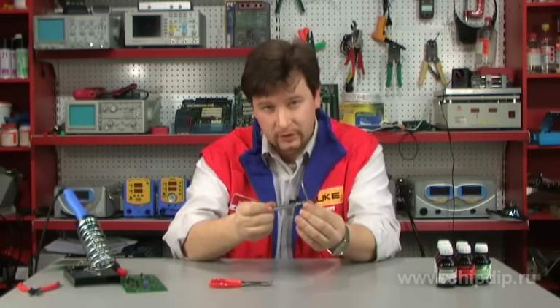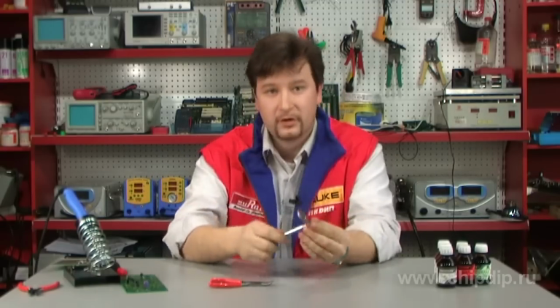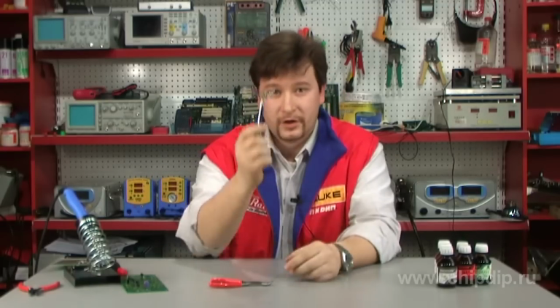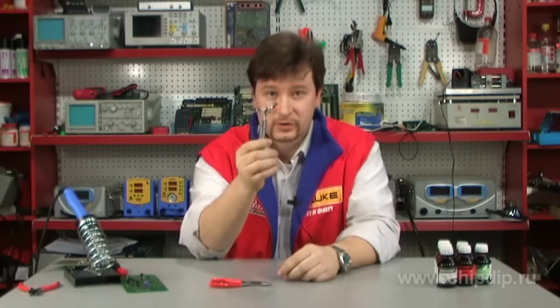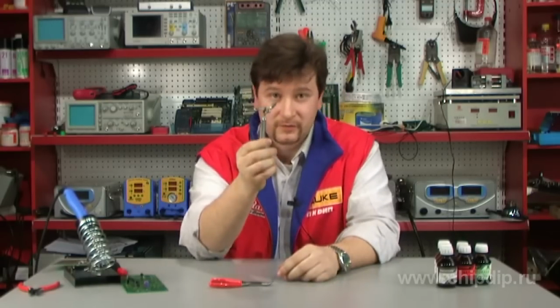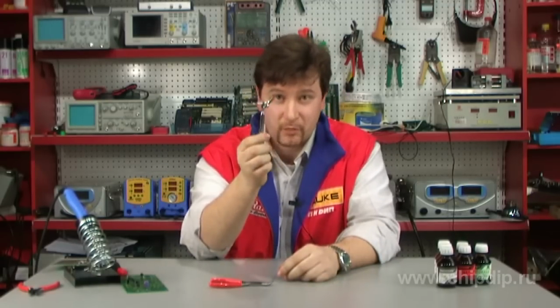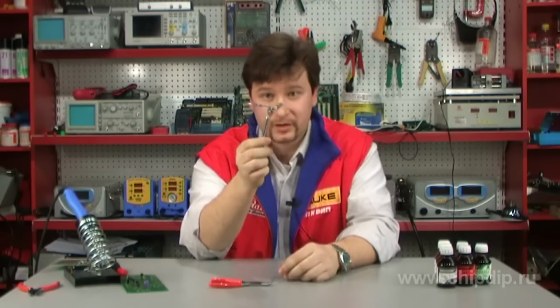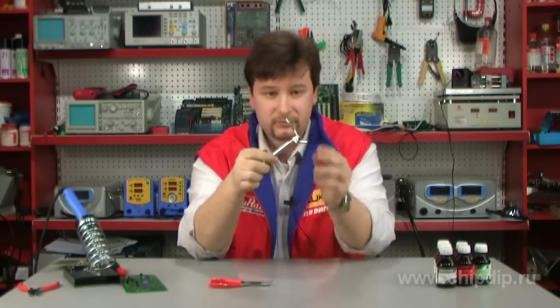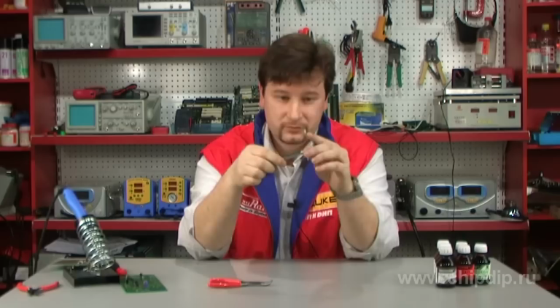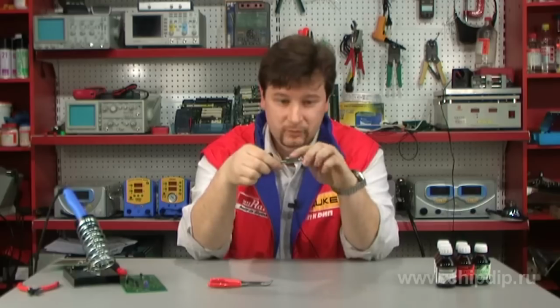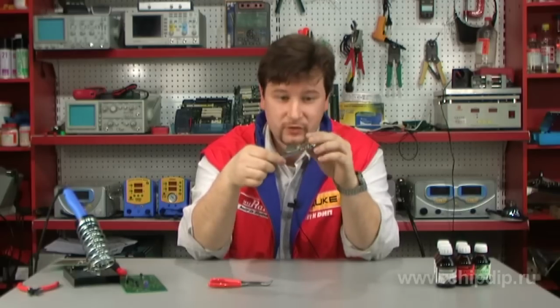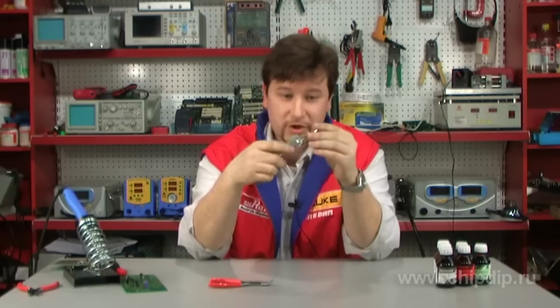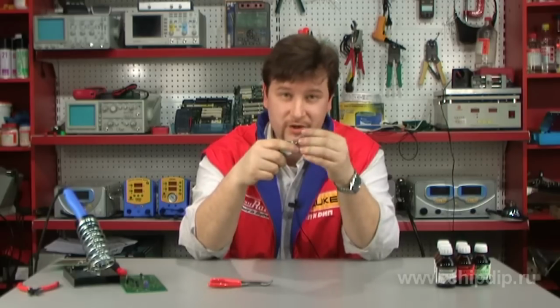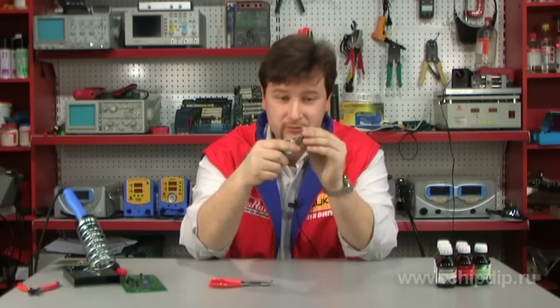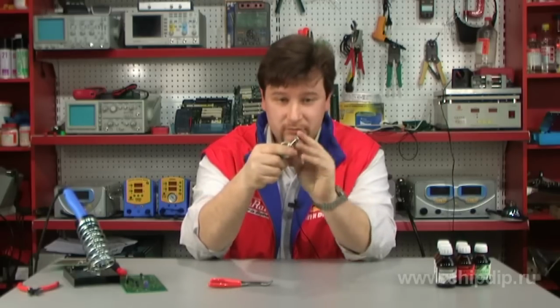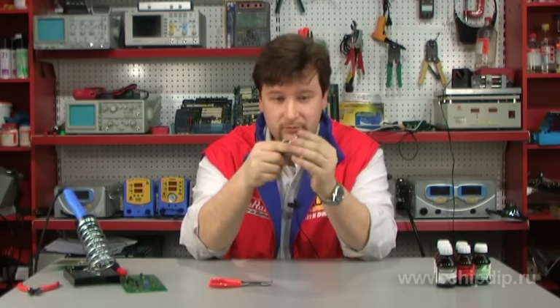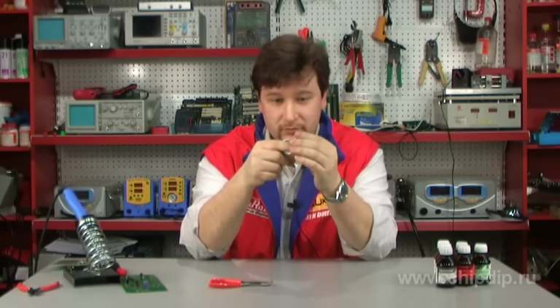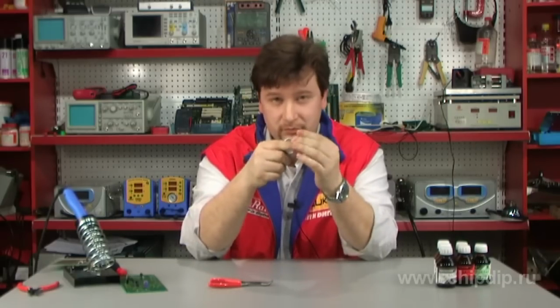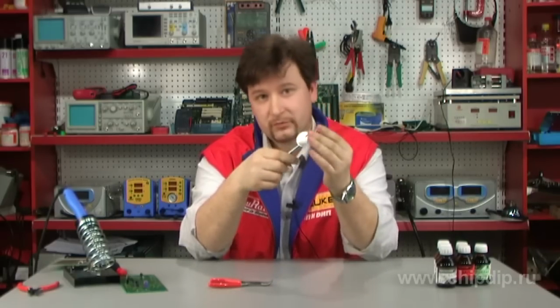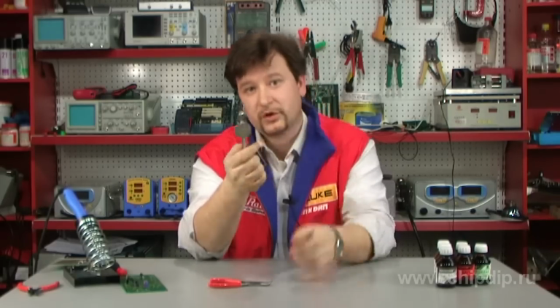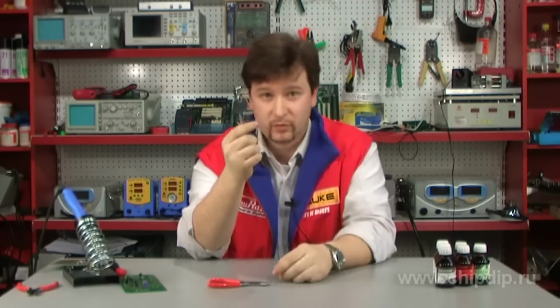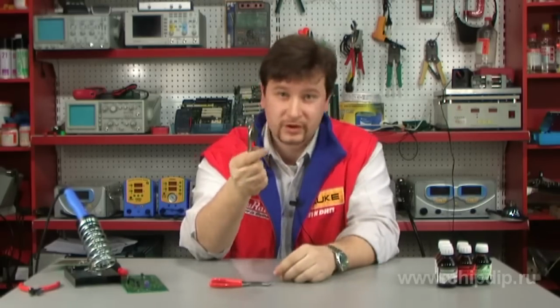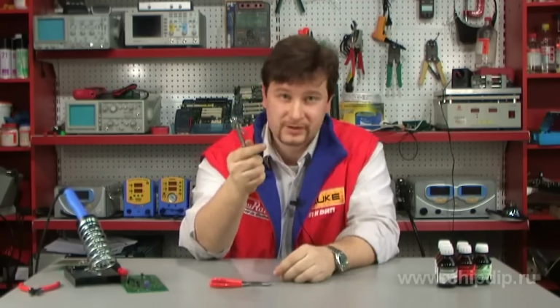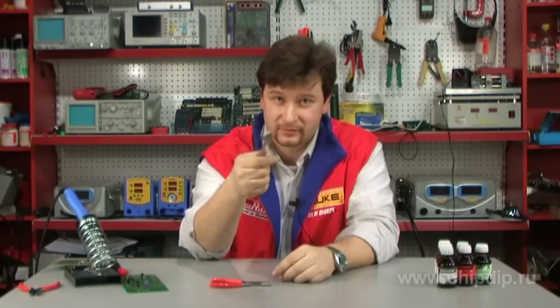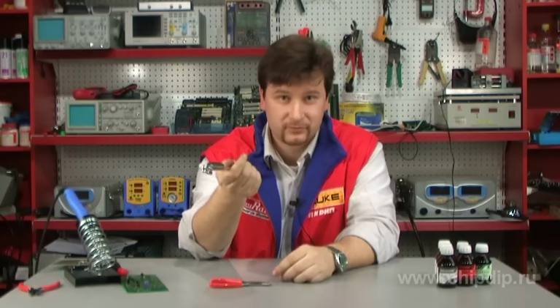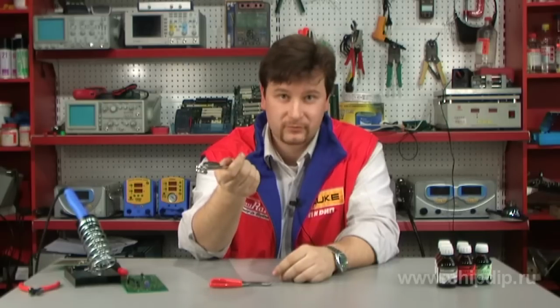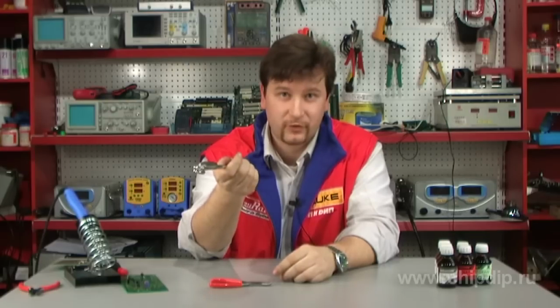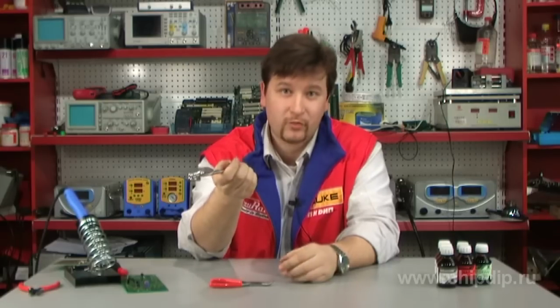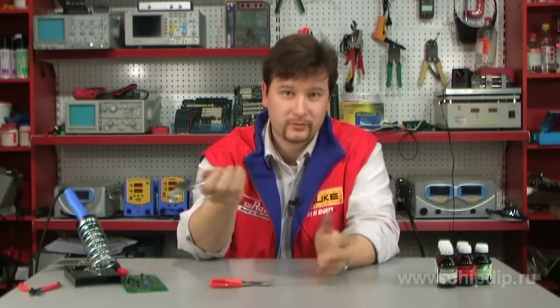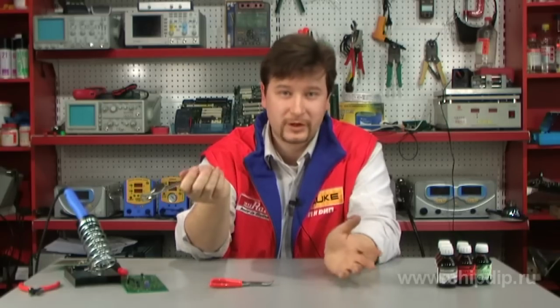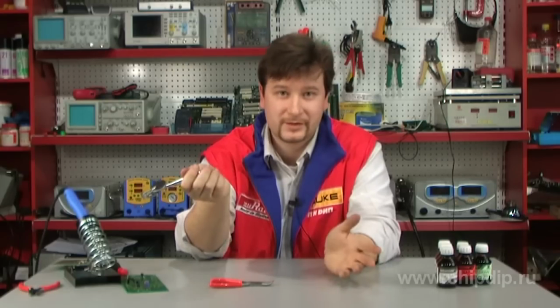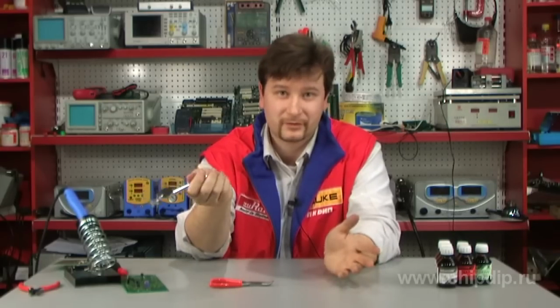This small size telescoping mirror is very easy to use and will come in handy in everyday life or for car maintenance.